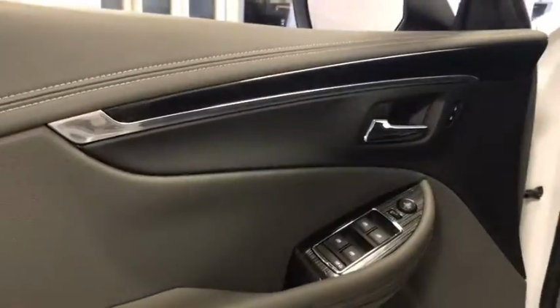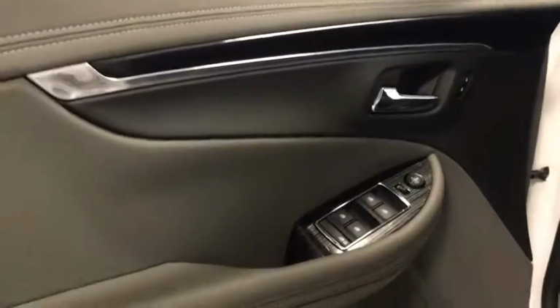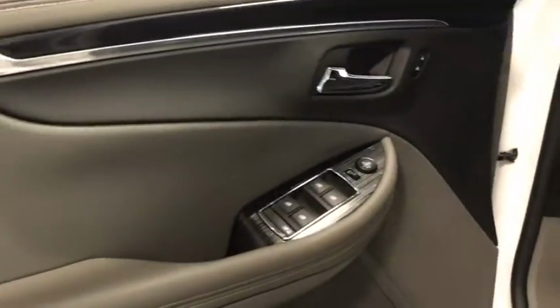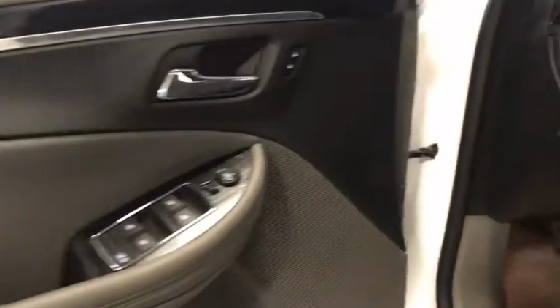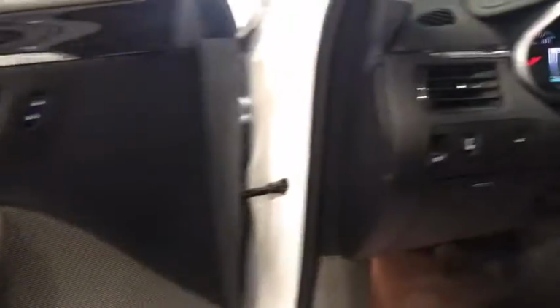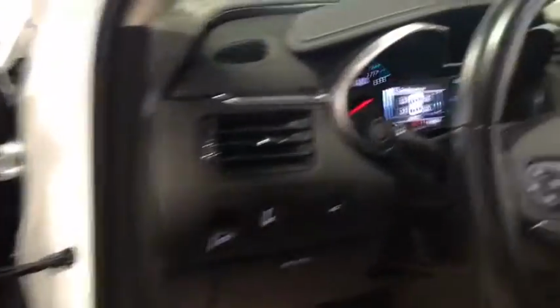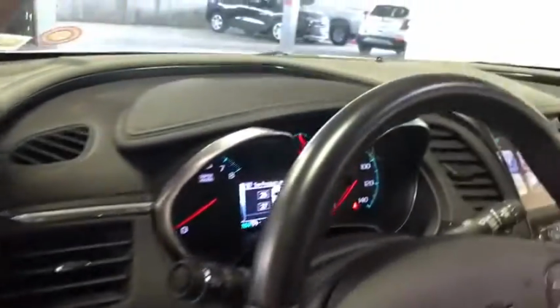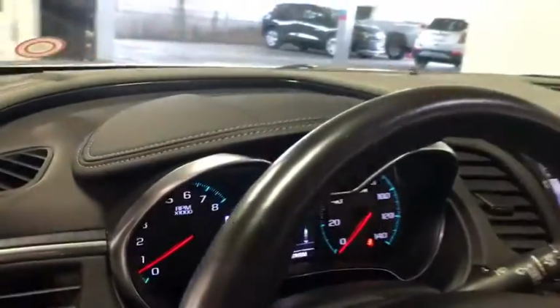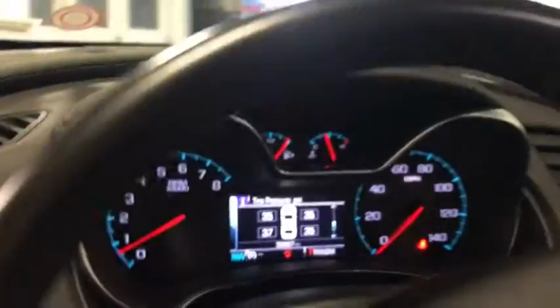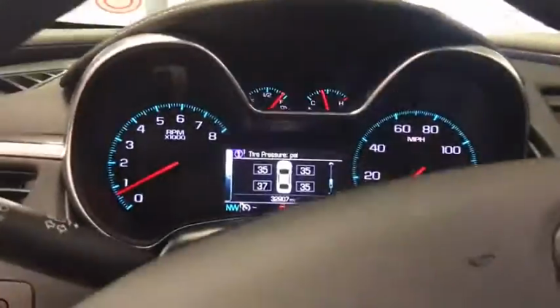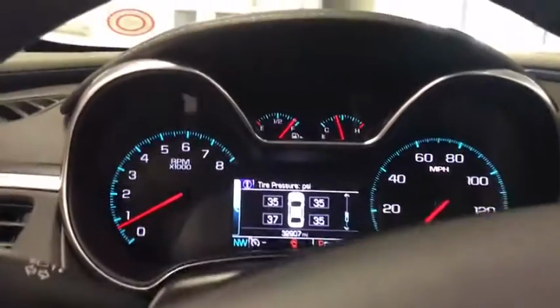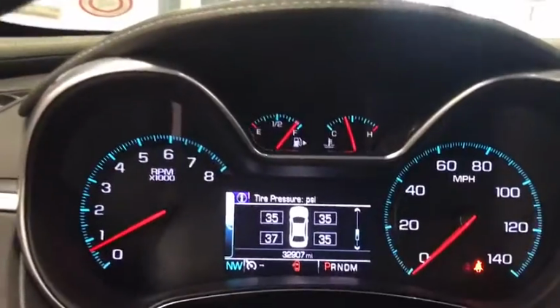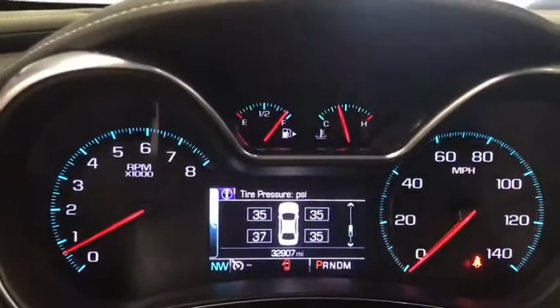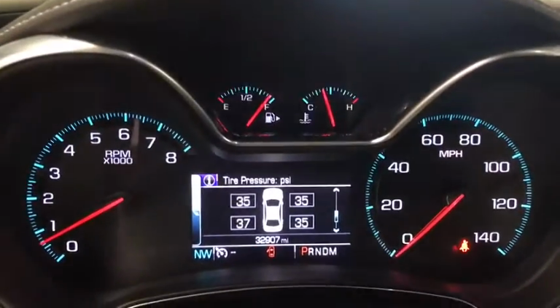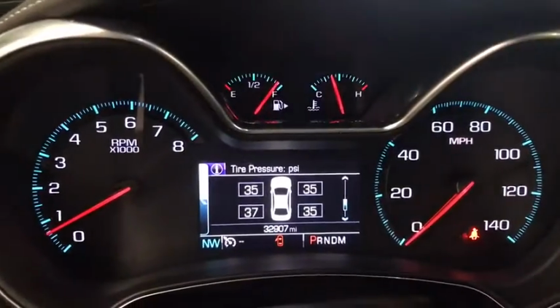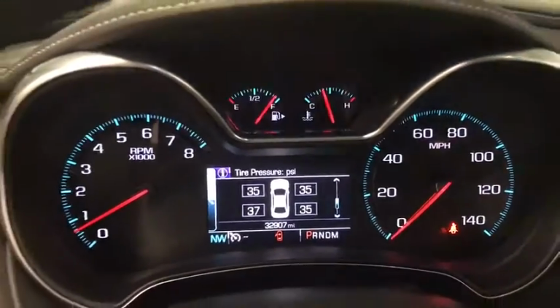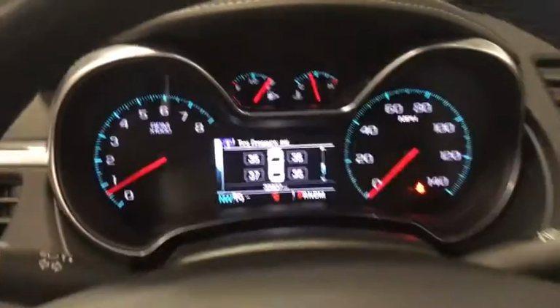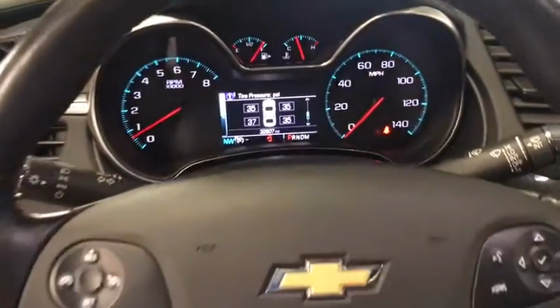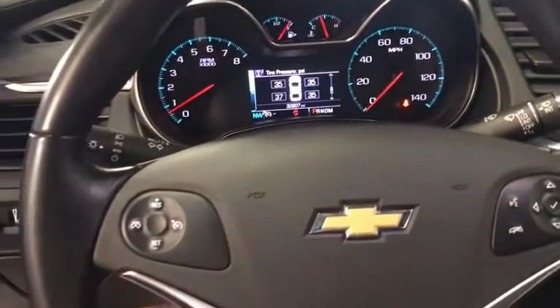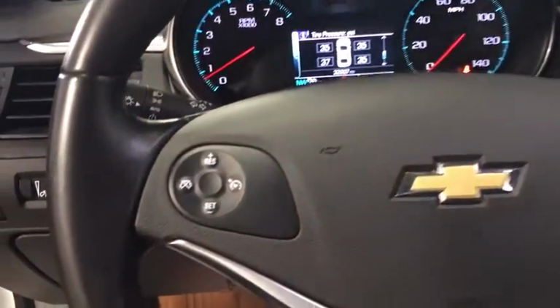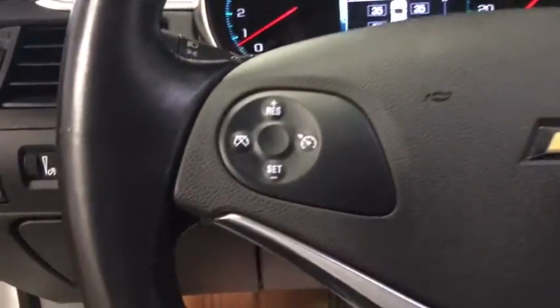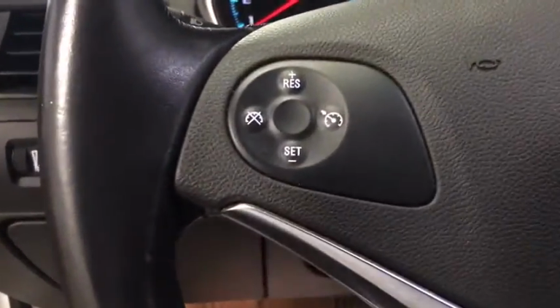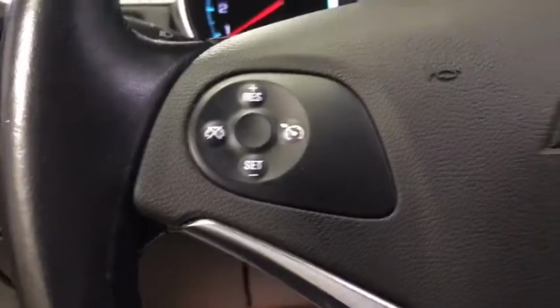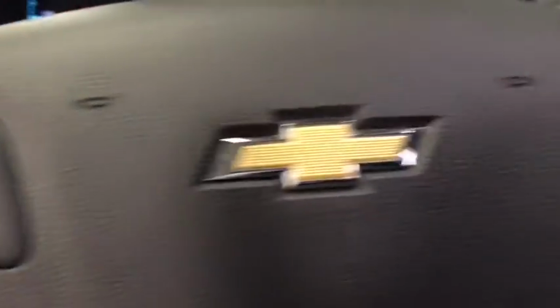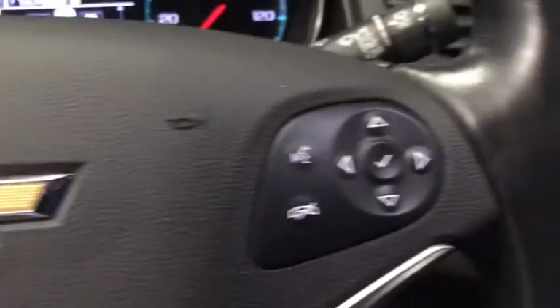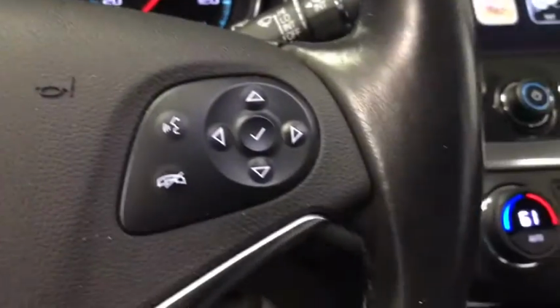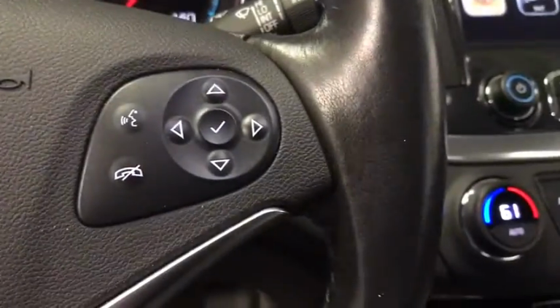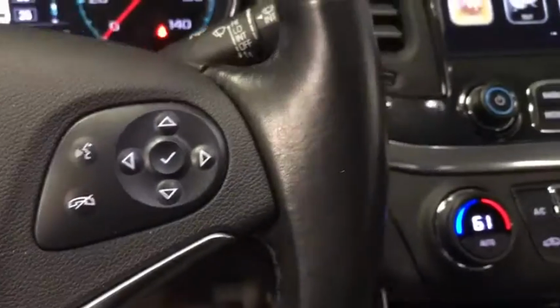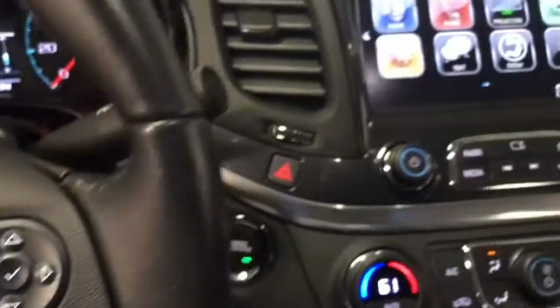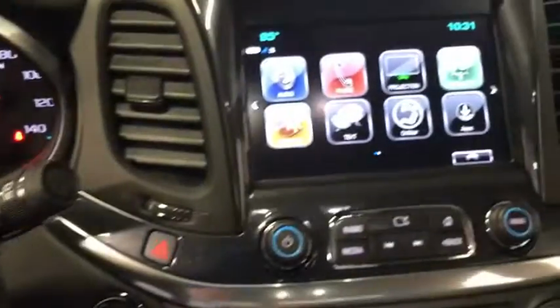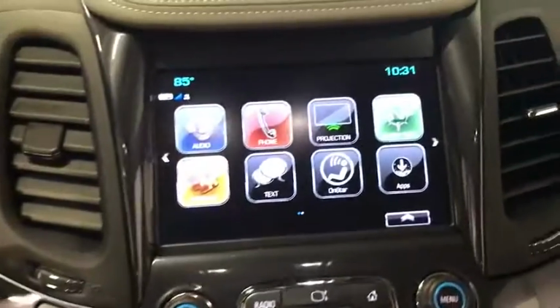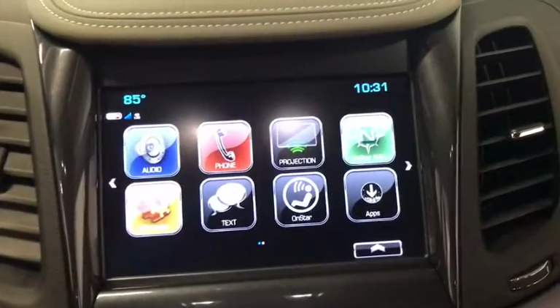Here are some of this vehicle's great options: traction control, dual airbags, alloy wheels, power steering, four-wheel disc brakes, electronic stability control, power windows, compass, security system, trip computer.